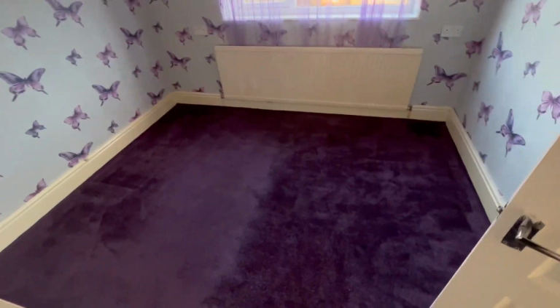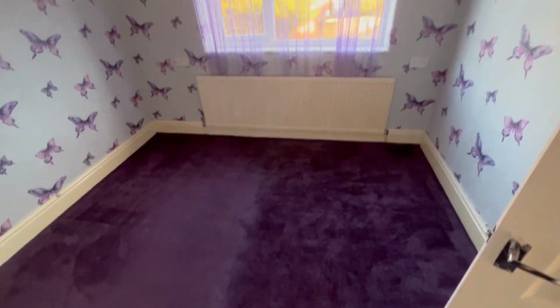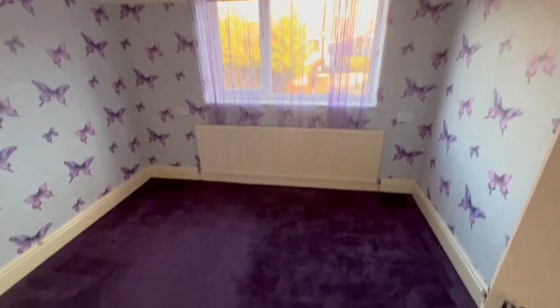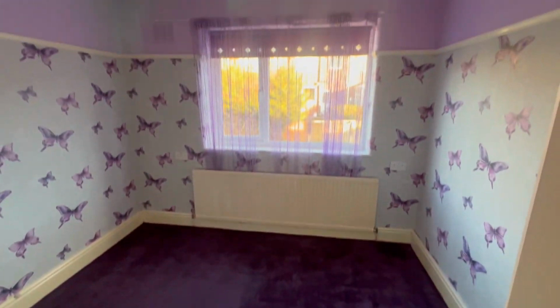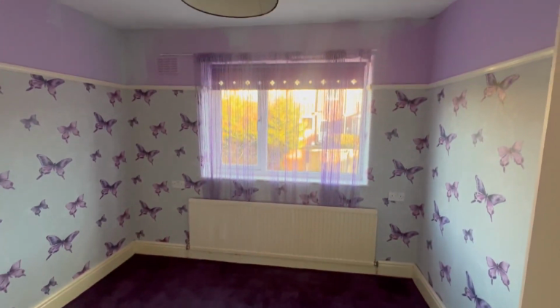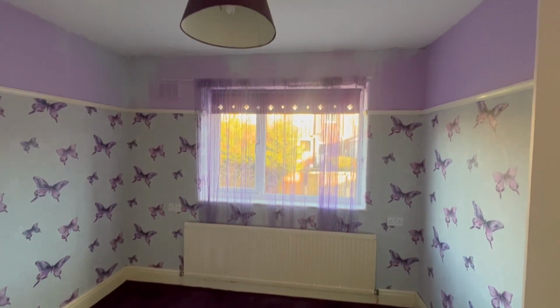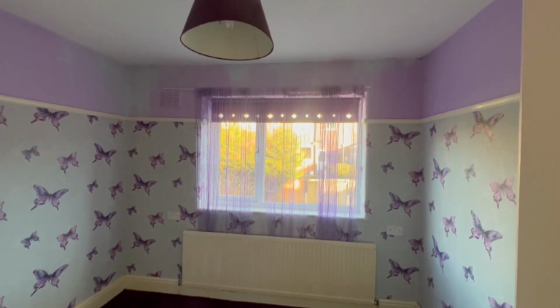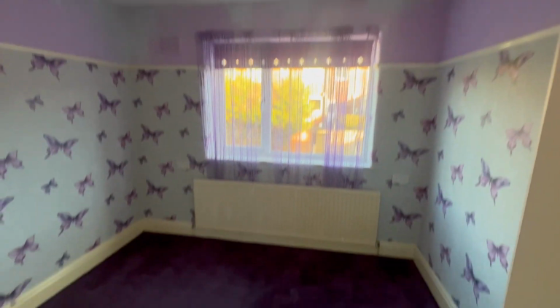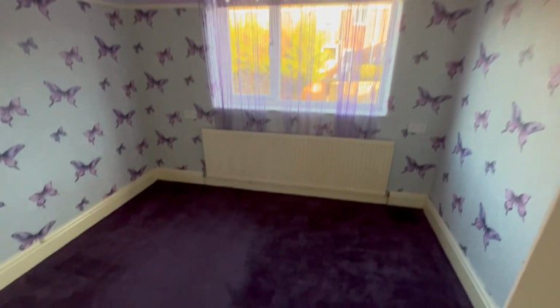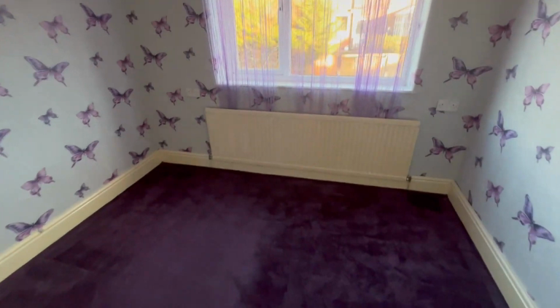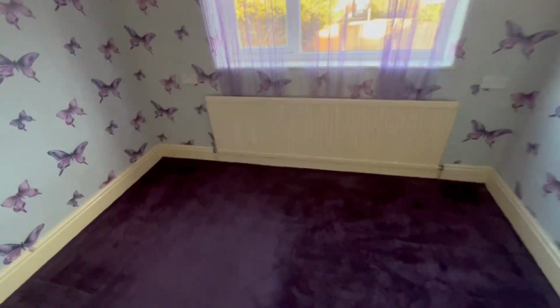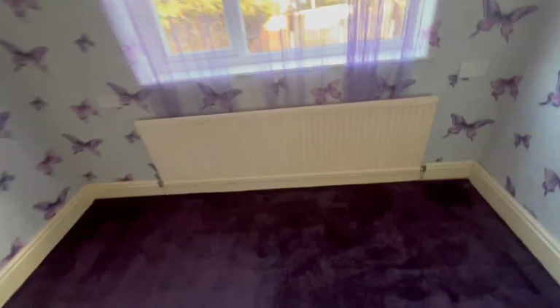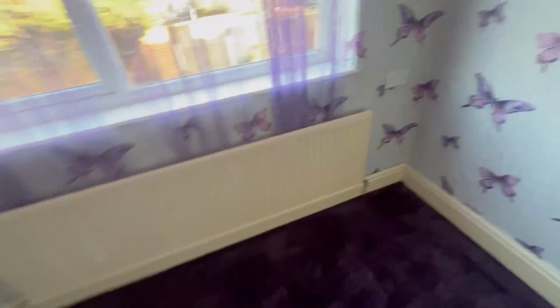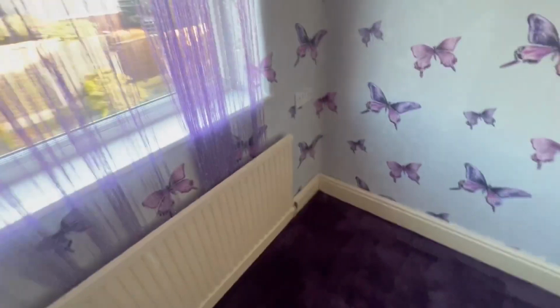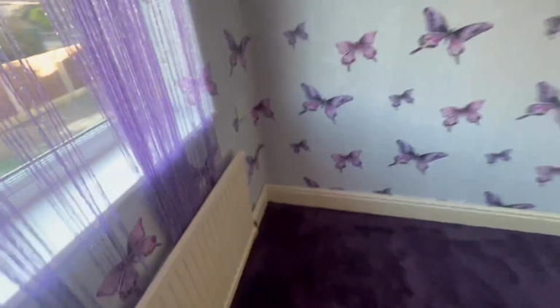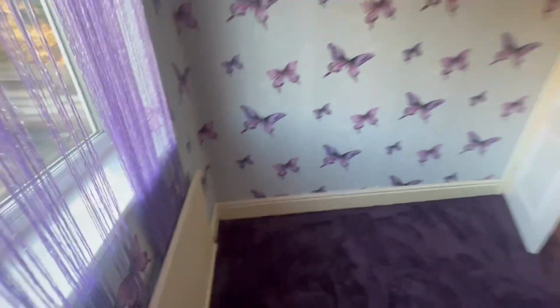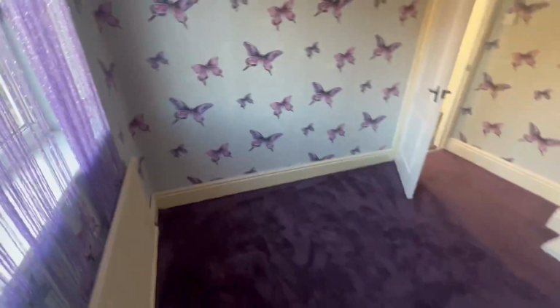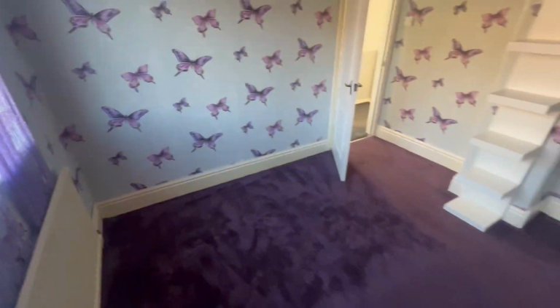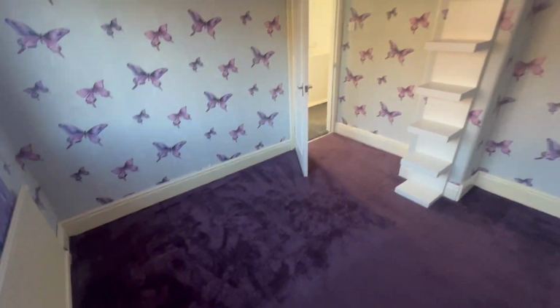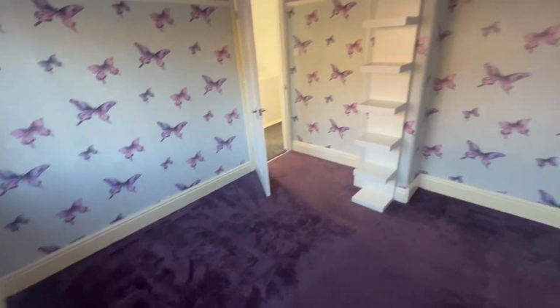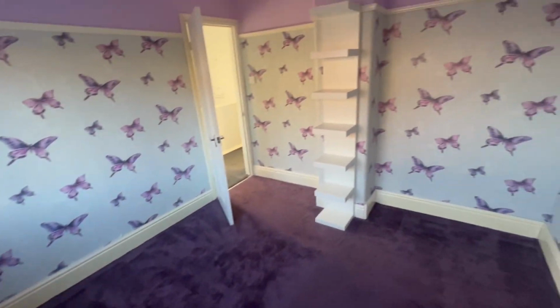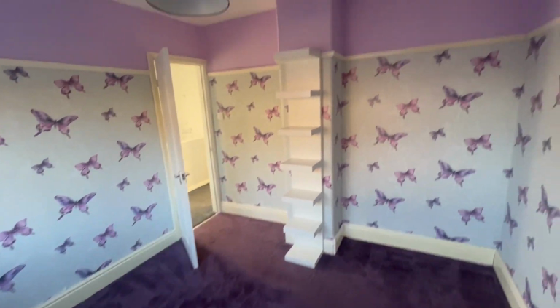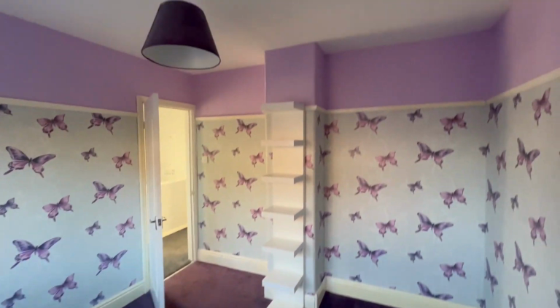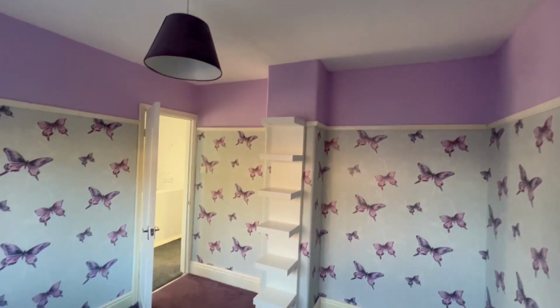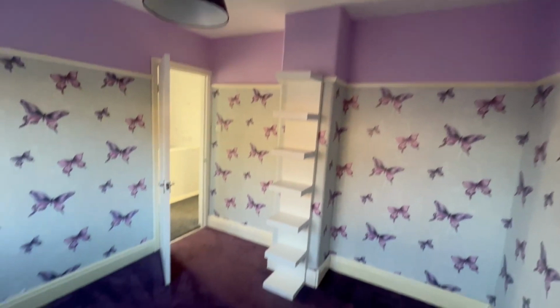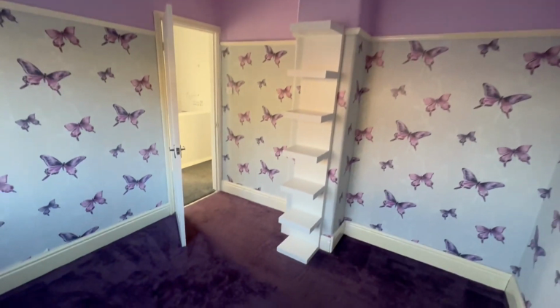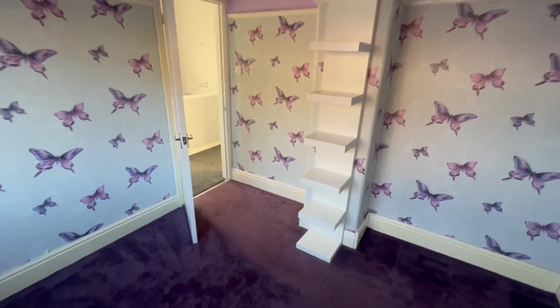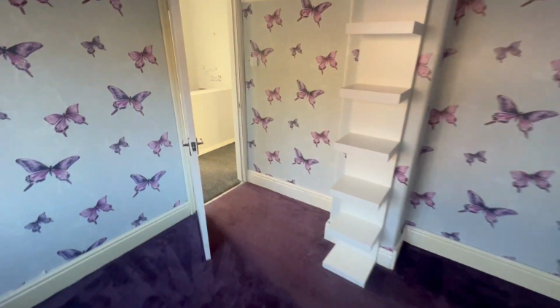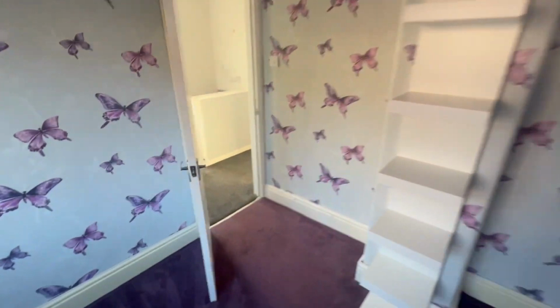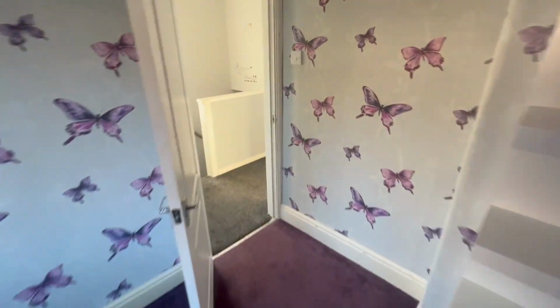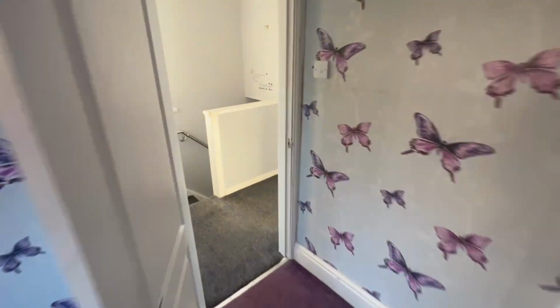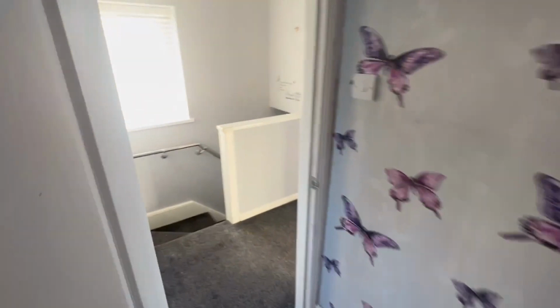Into the first bedroom. So we're going to need some decoration and a new floor in here. The floor is worn out. Nice size double there.